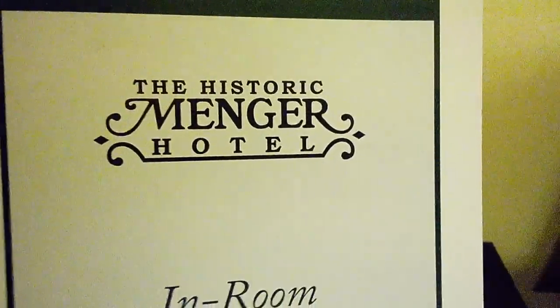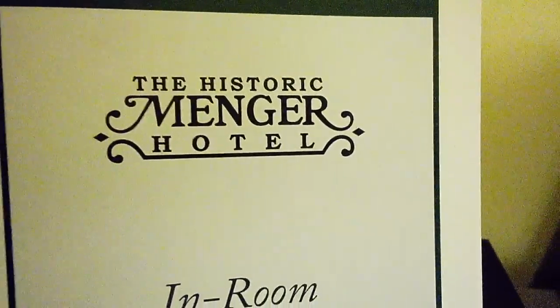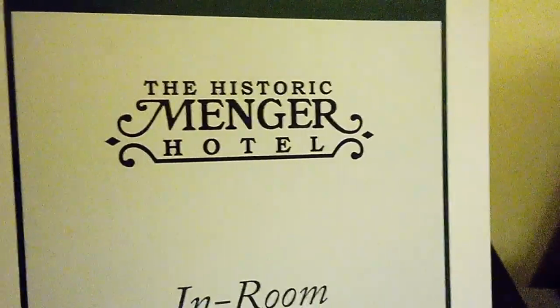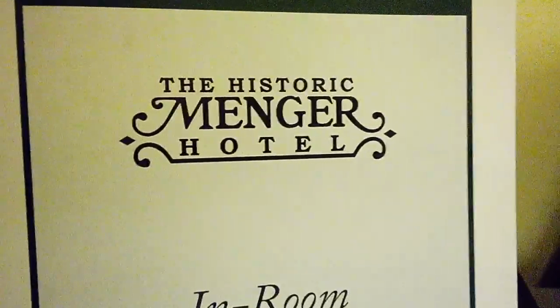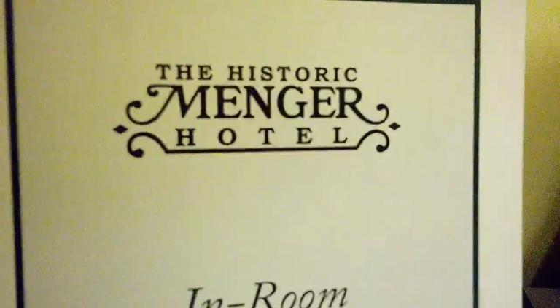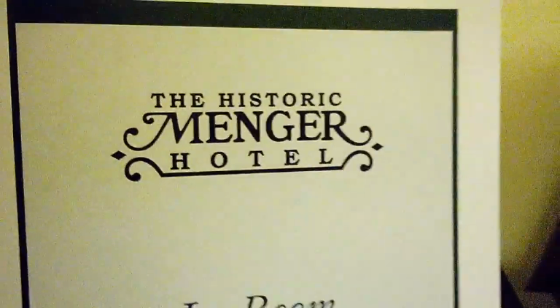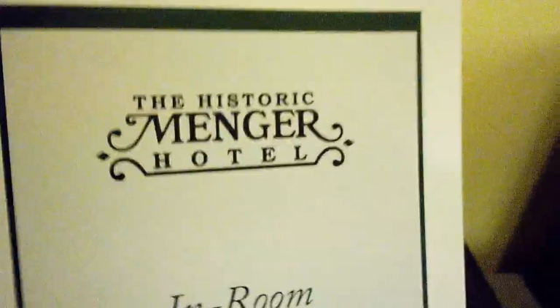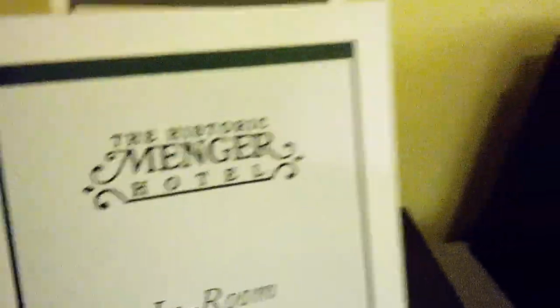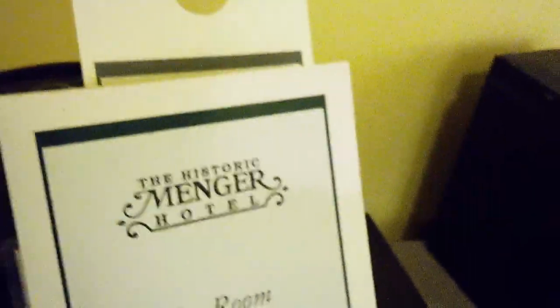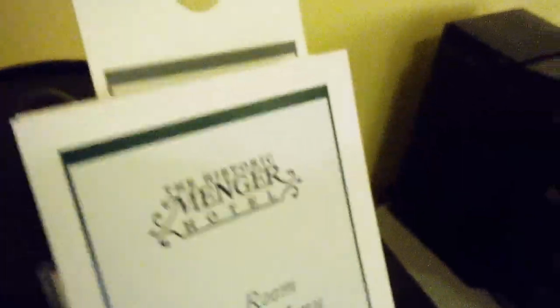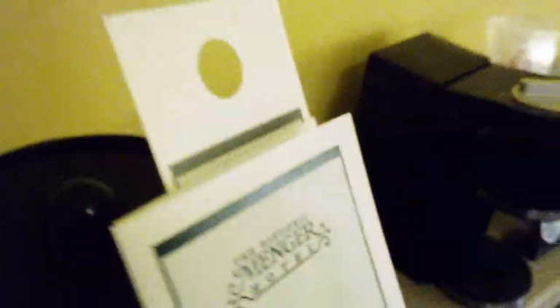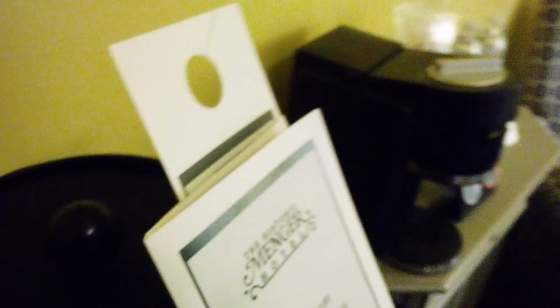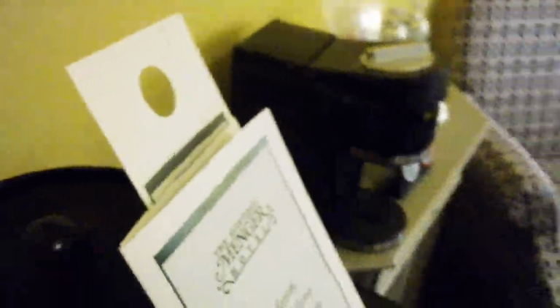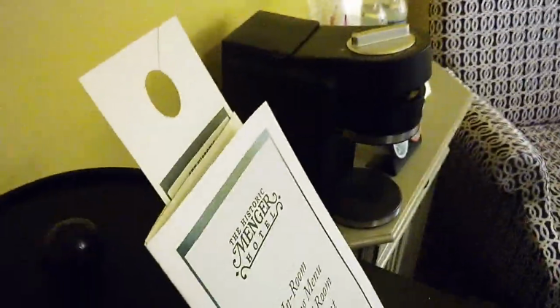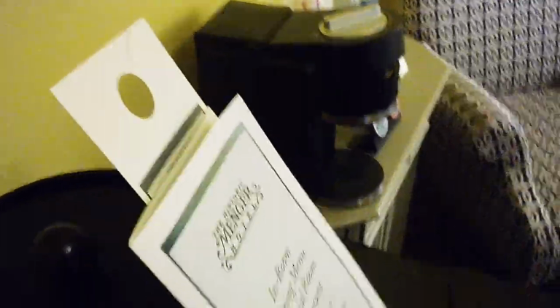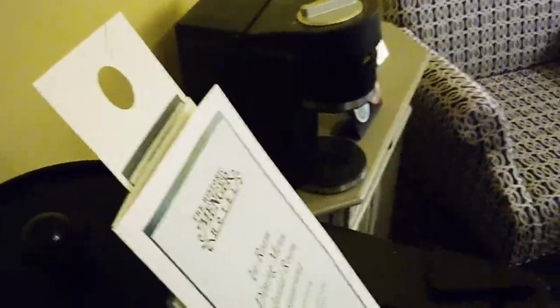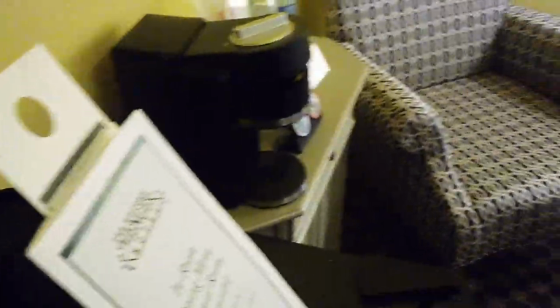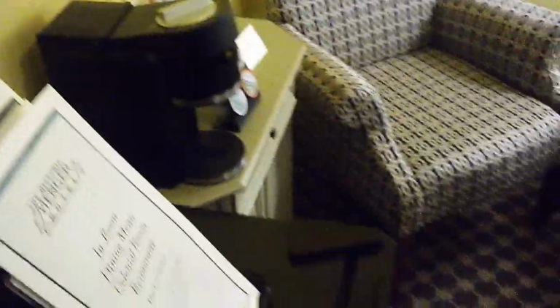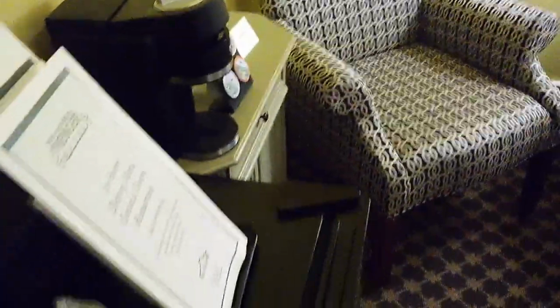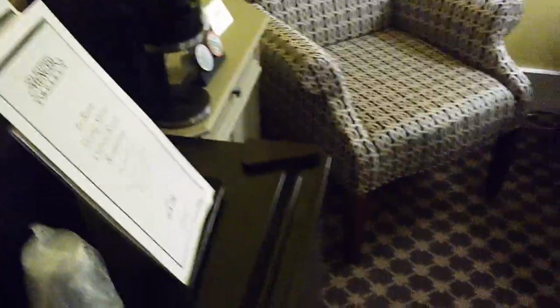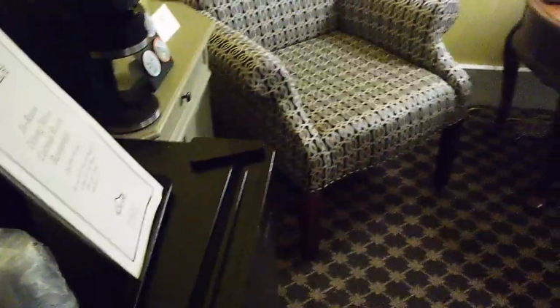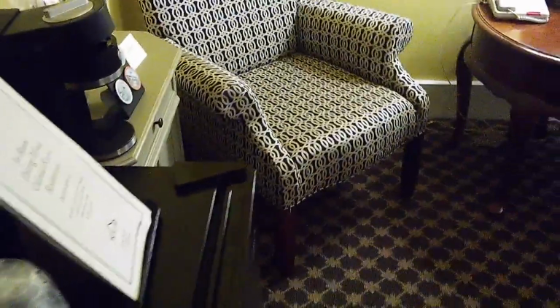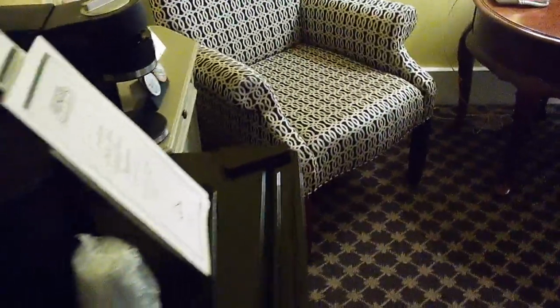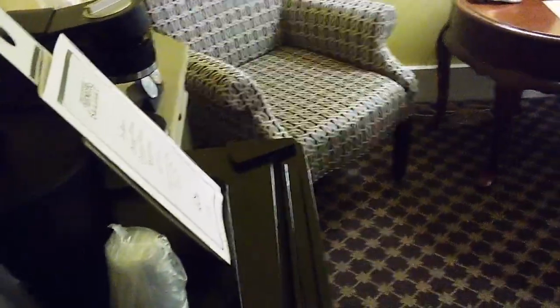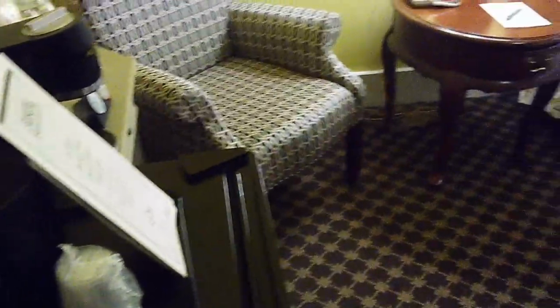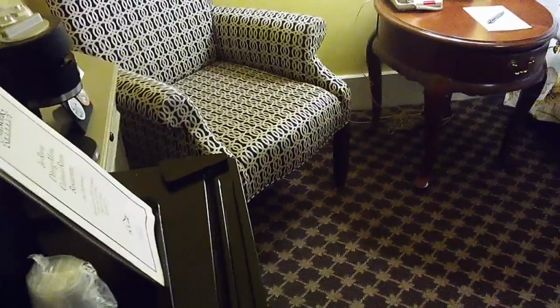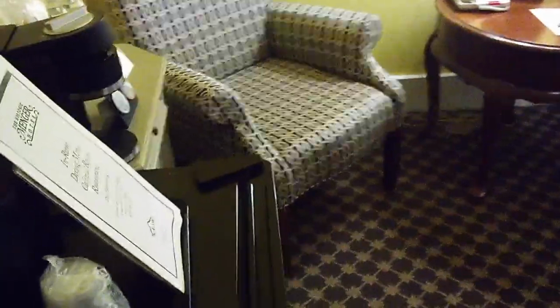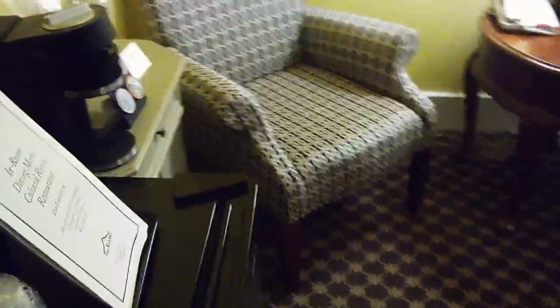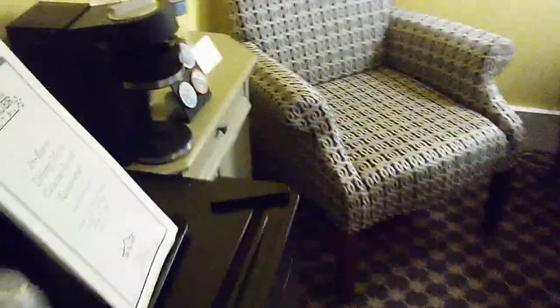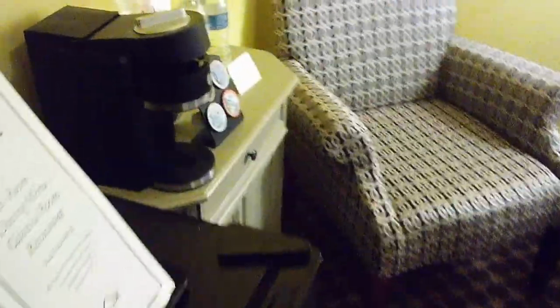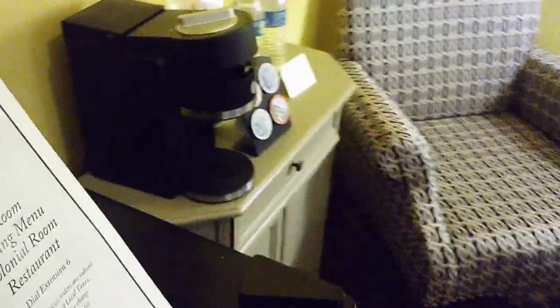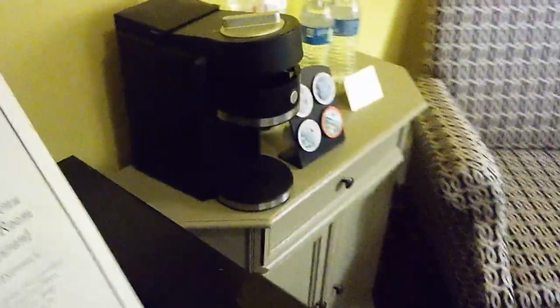Hi, we're at the historic Mangro Hotel. It'll be a quick video because this is just a small standard room. They call it the standard room.